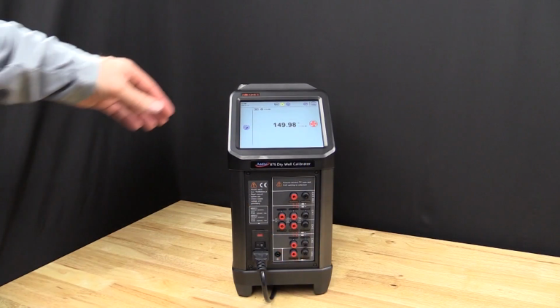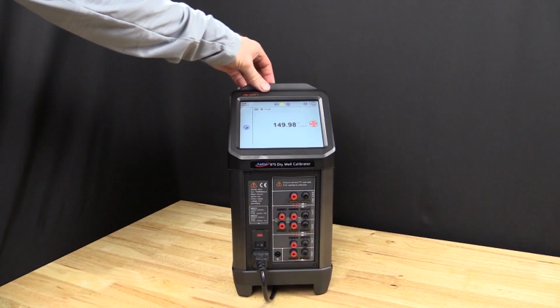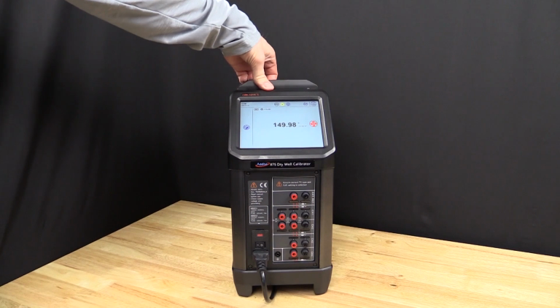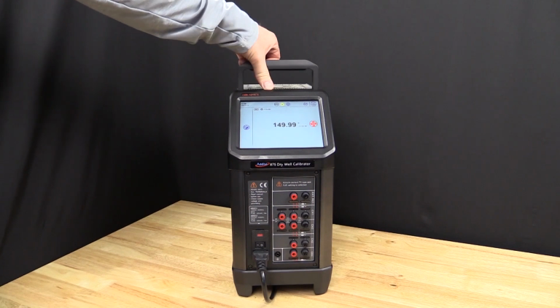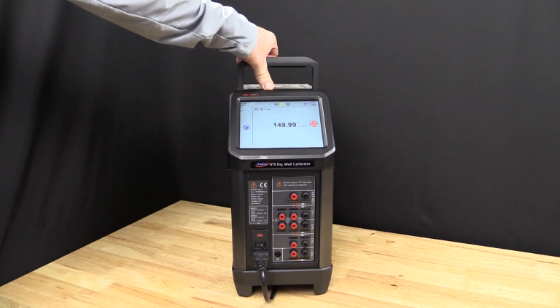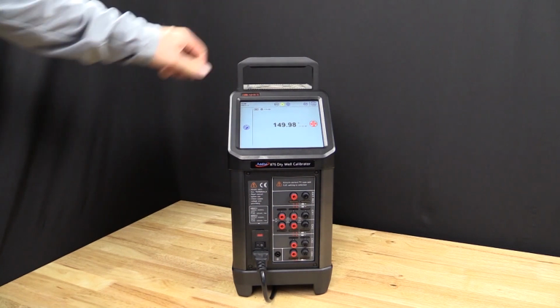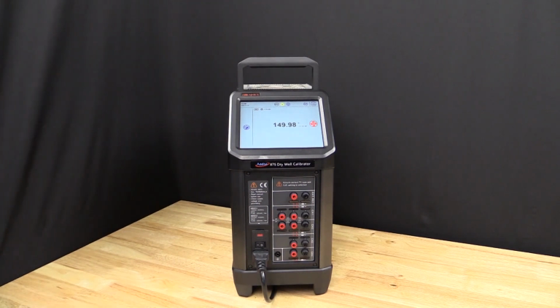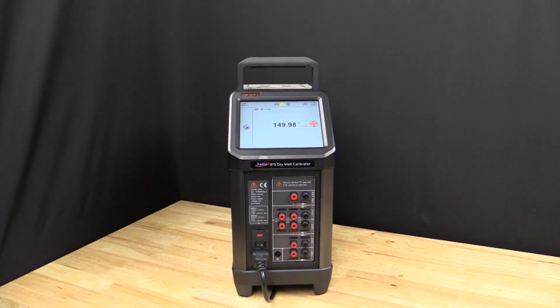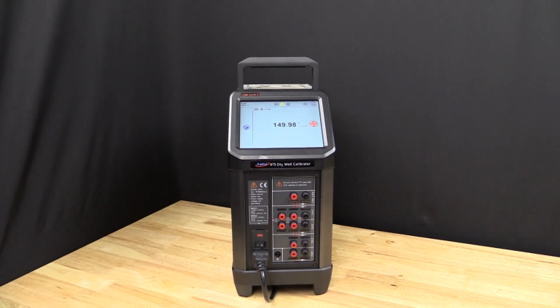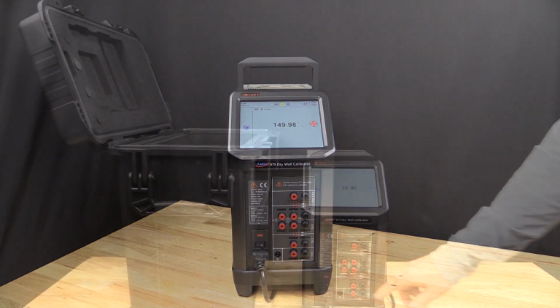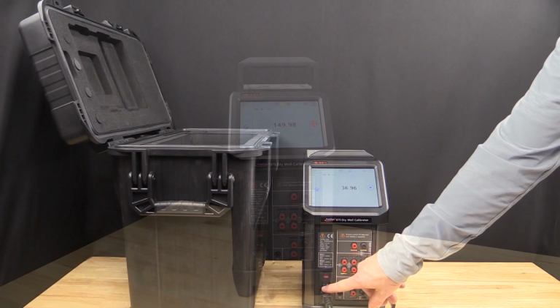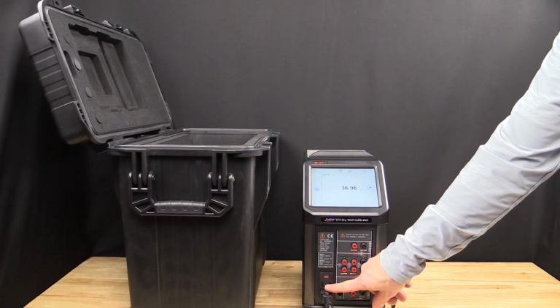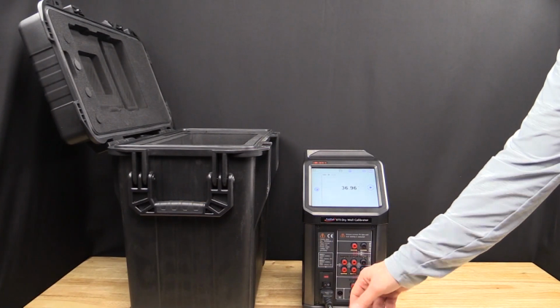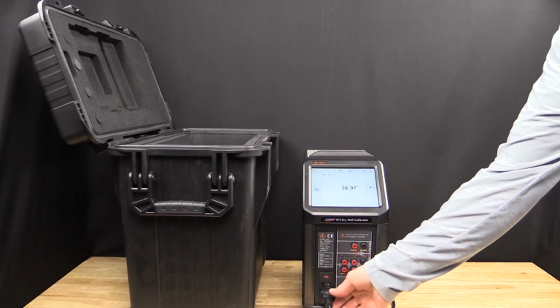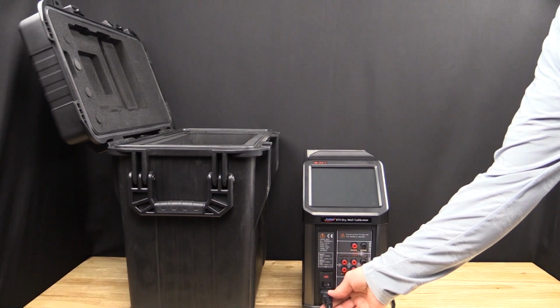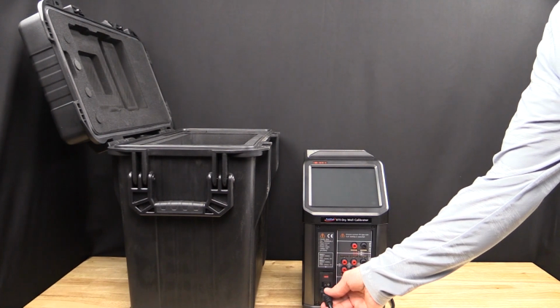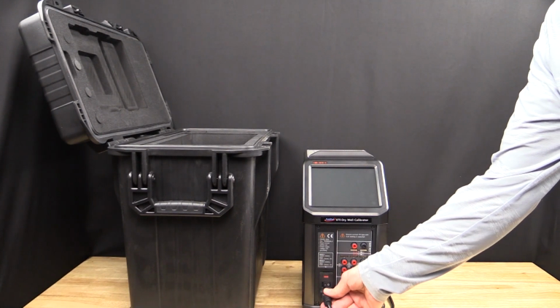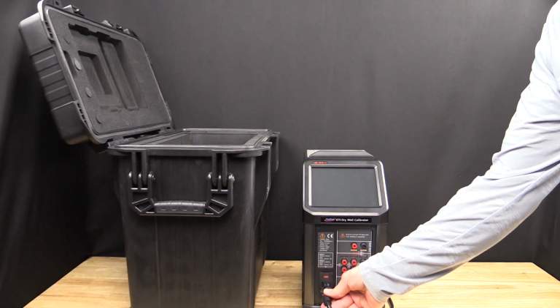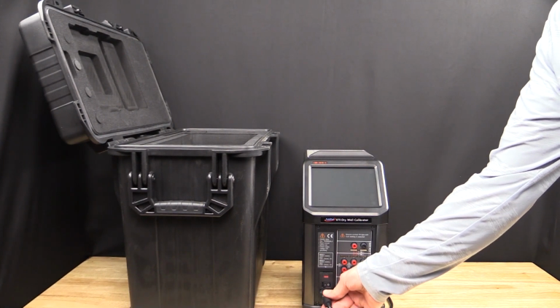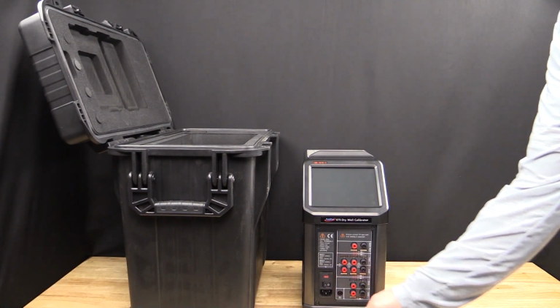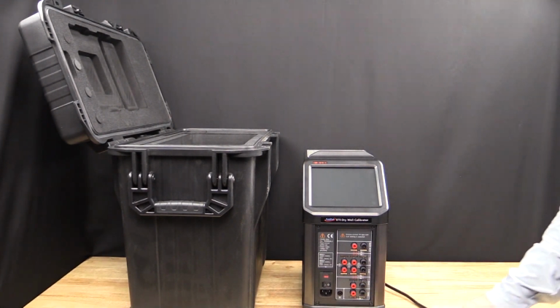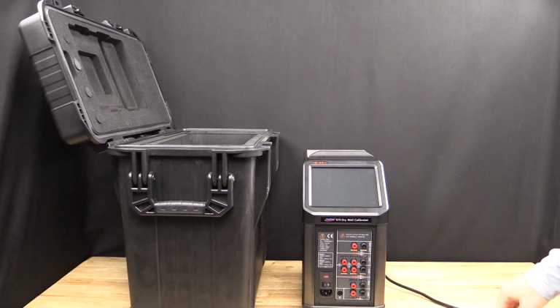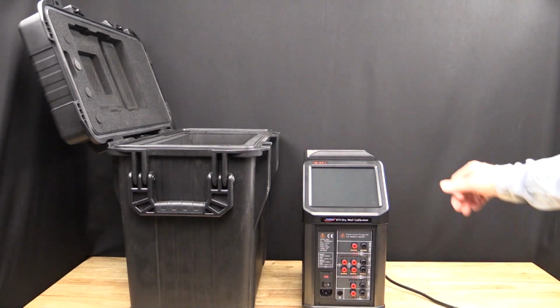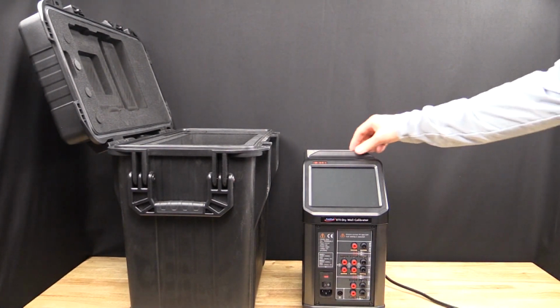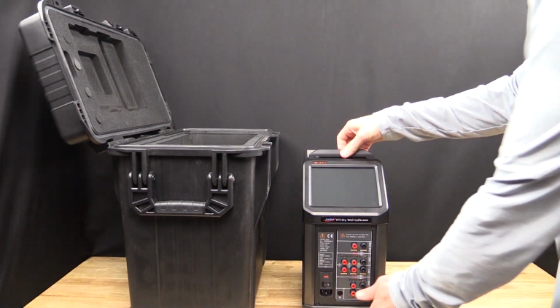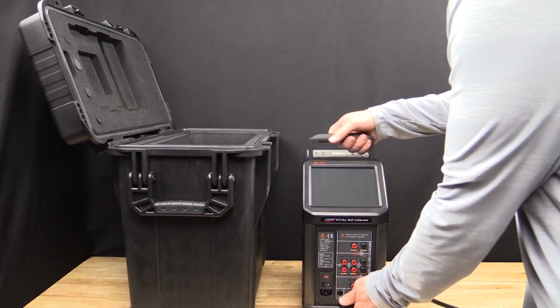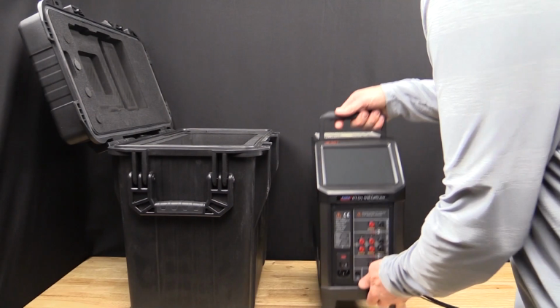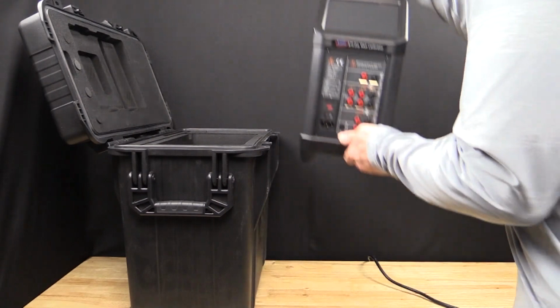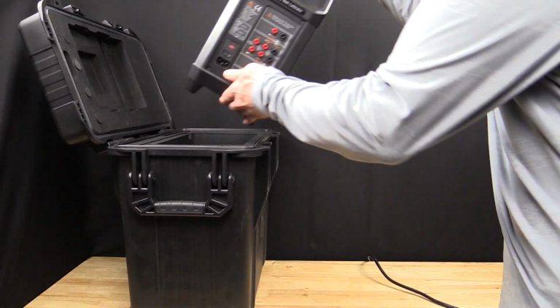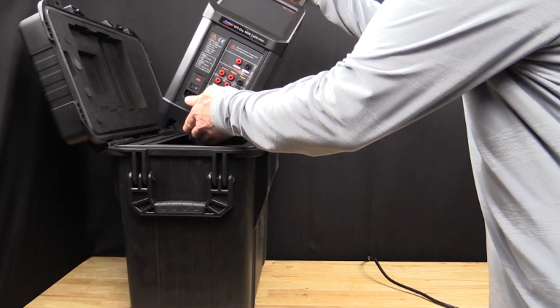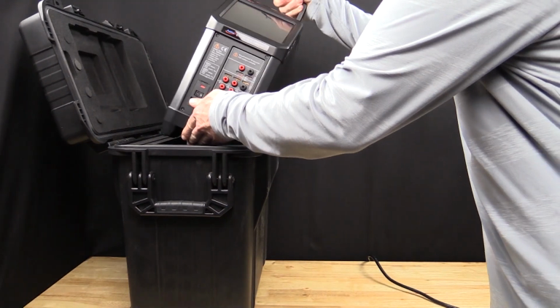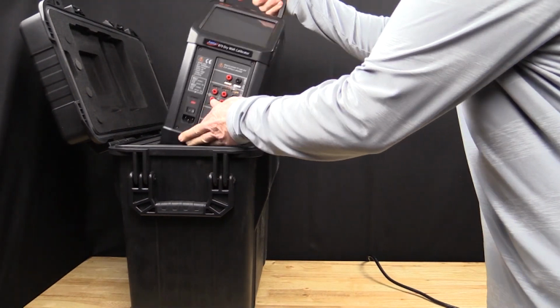With the innovative telescoping handle and weighing in at just under 22 pounds, the ADT875-1210 thermocouple calibration furnace is designed to be highly portable and great for use in the field or in the laboratory.